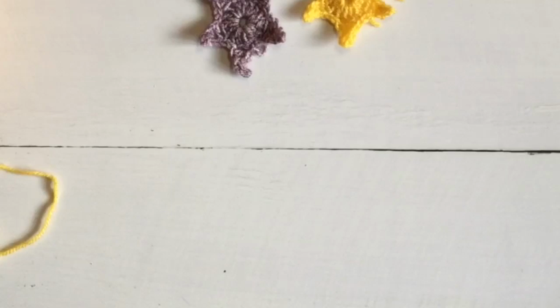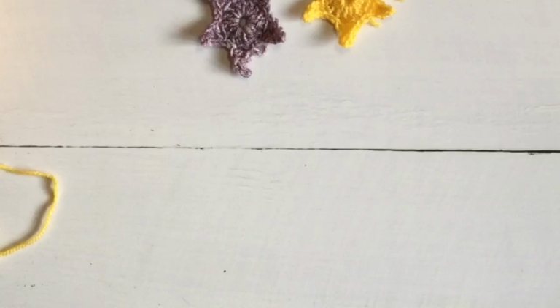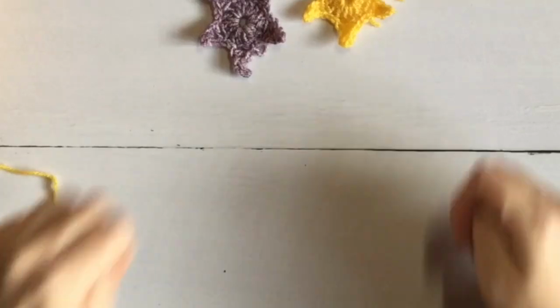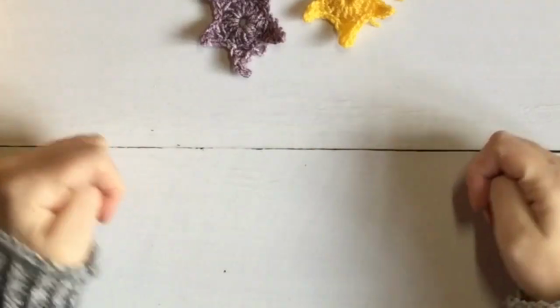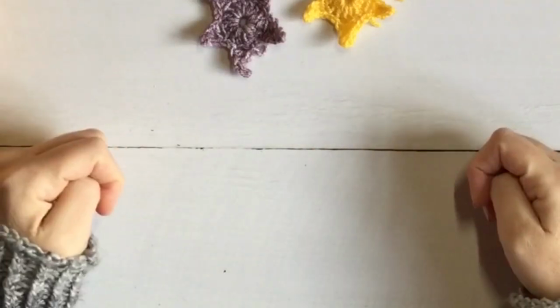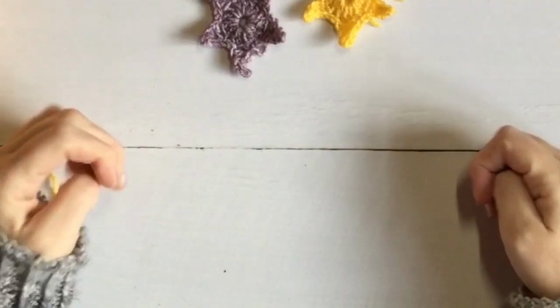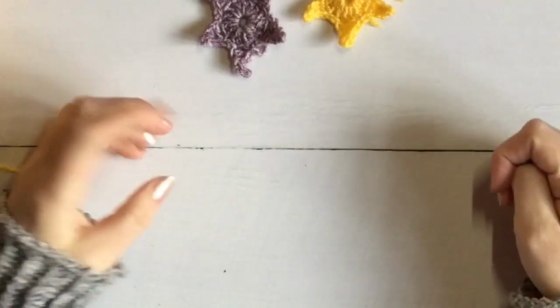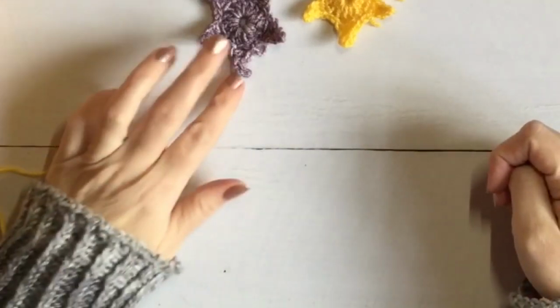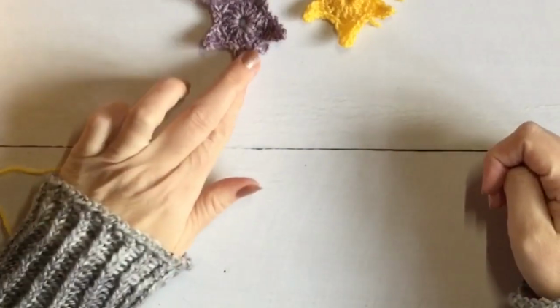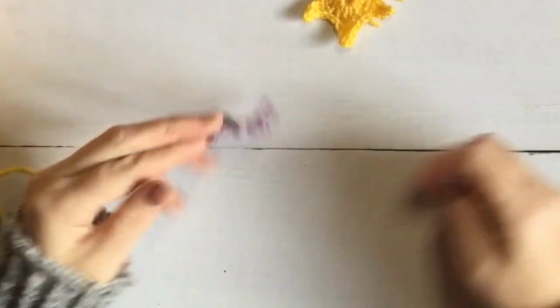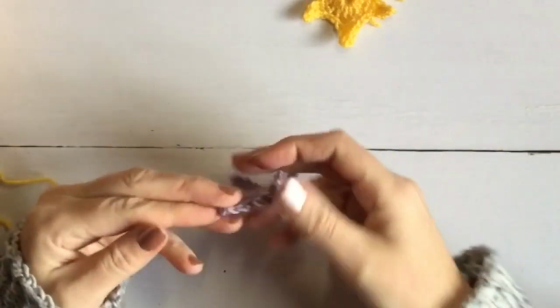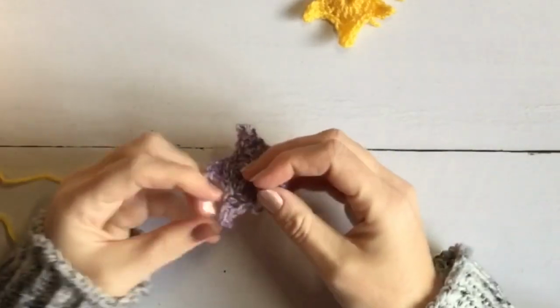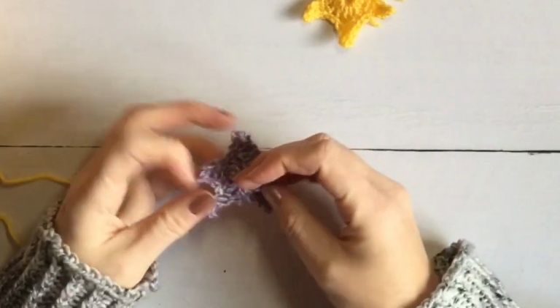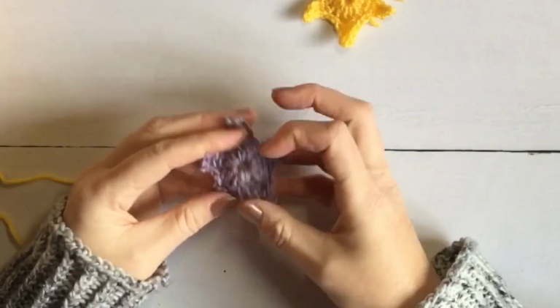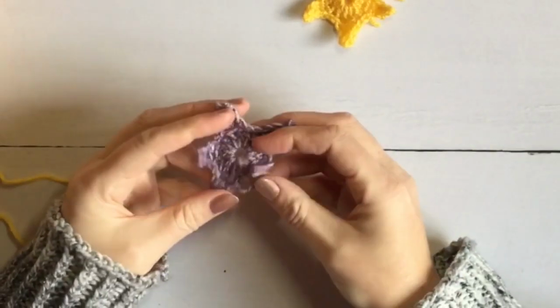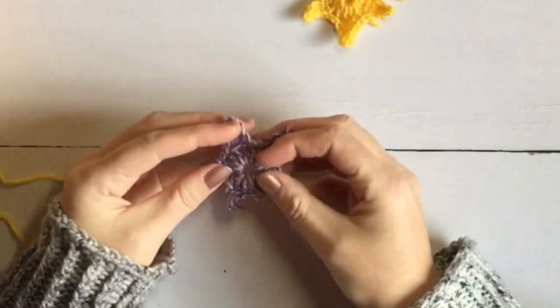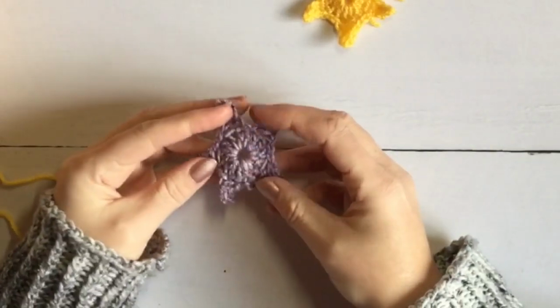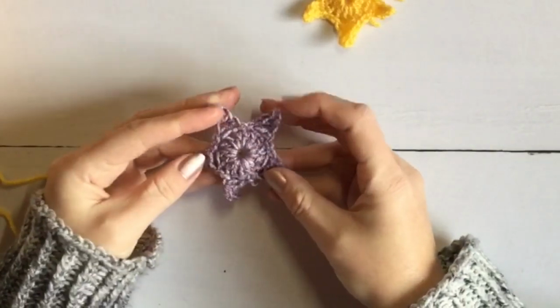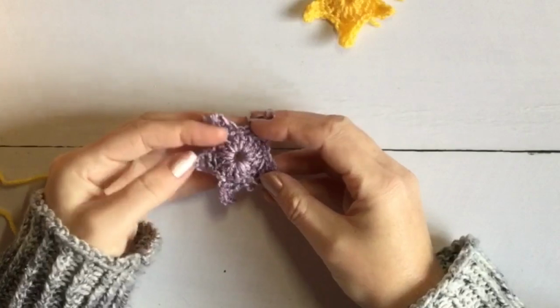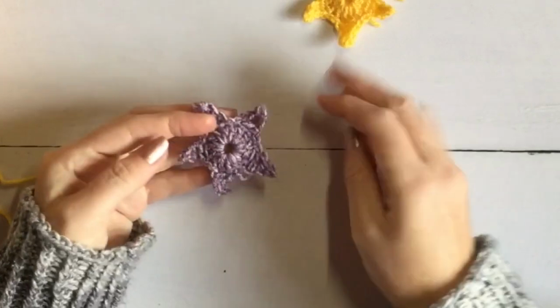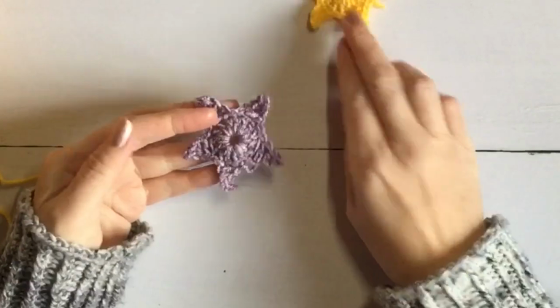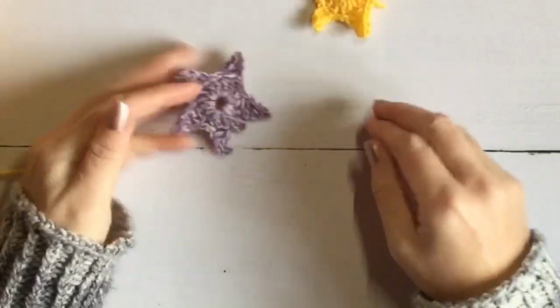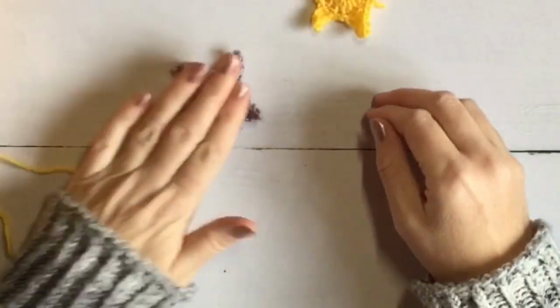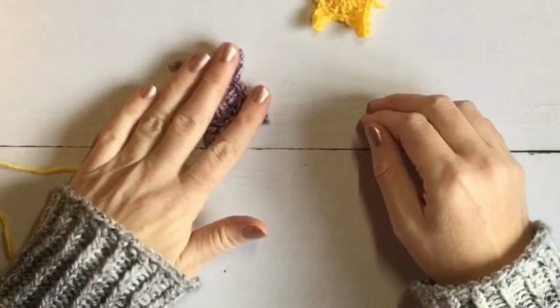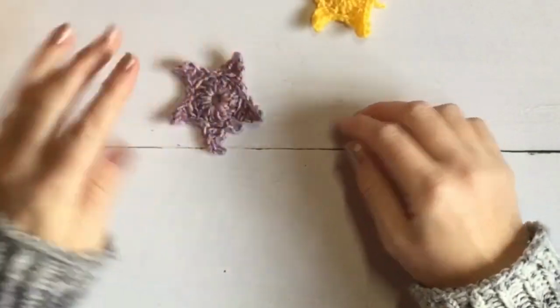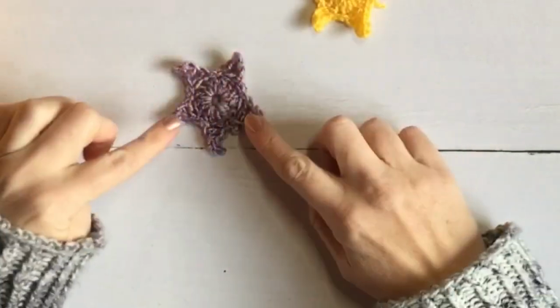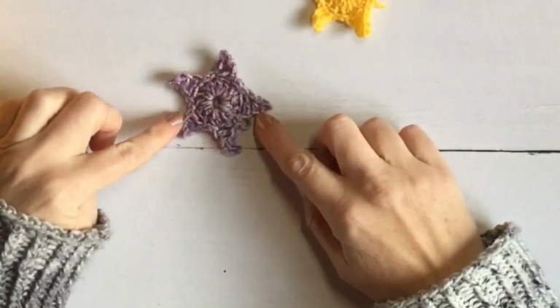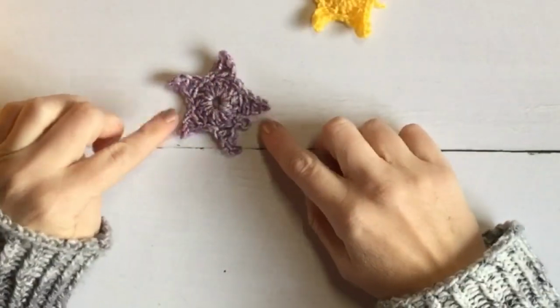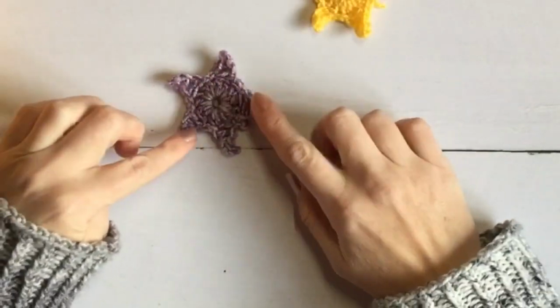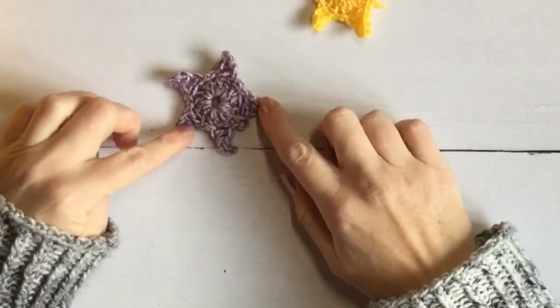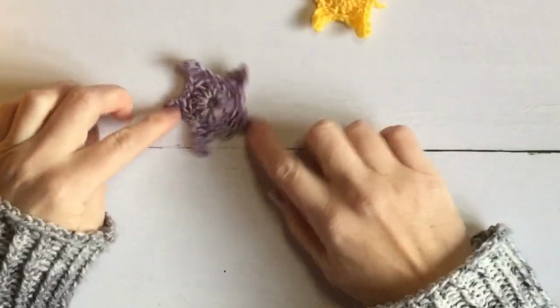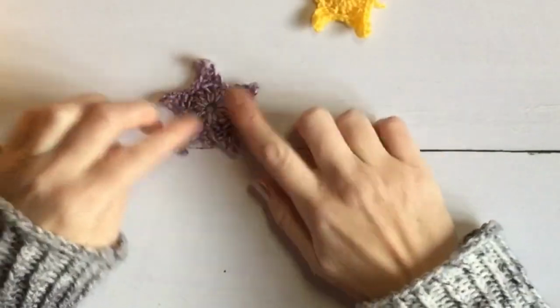Hello there, it's Babs here from Yarn People and today I'm going to be taking you through a tutorial to show you how to create a simple crochet star.